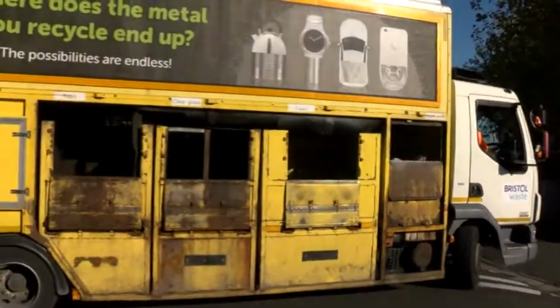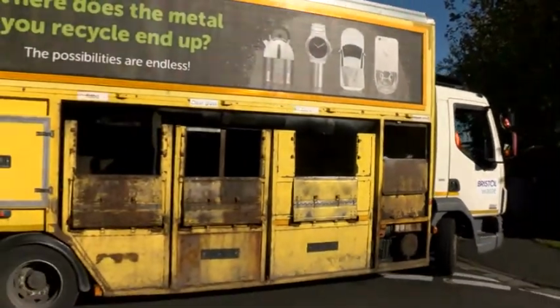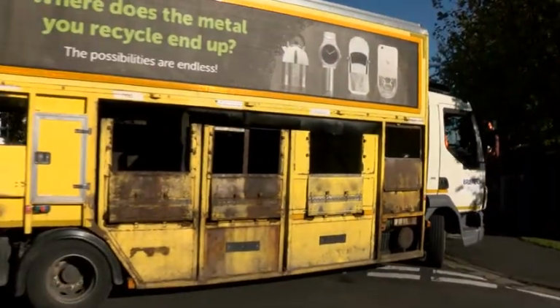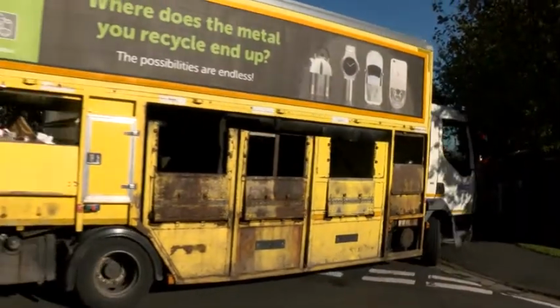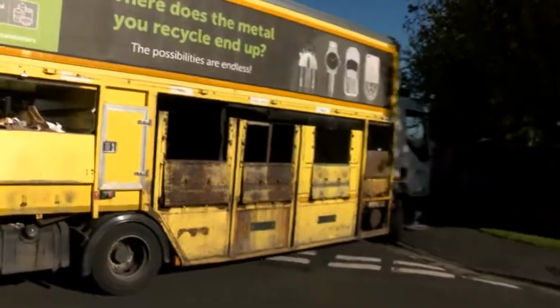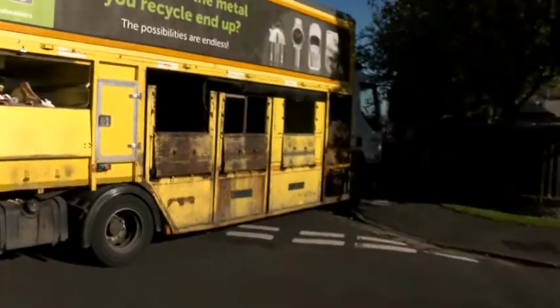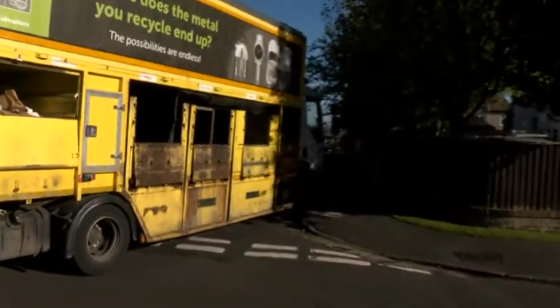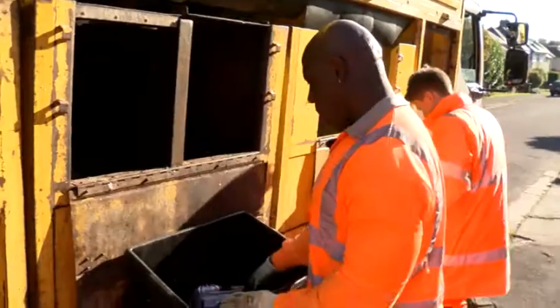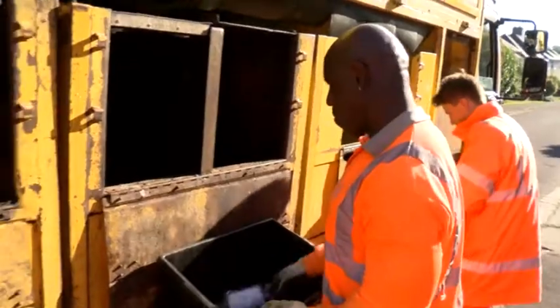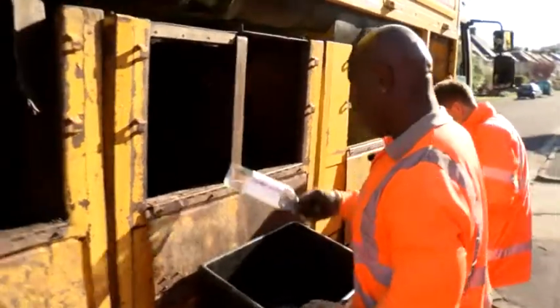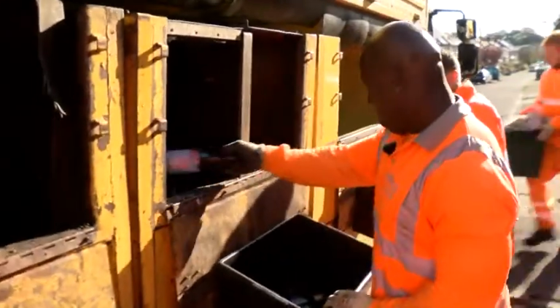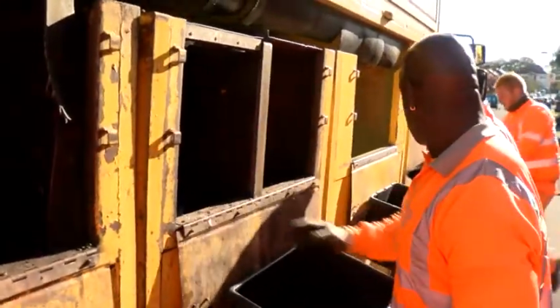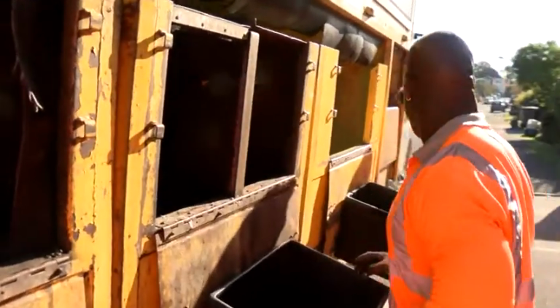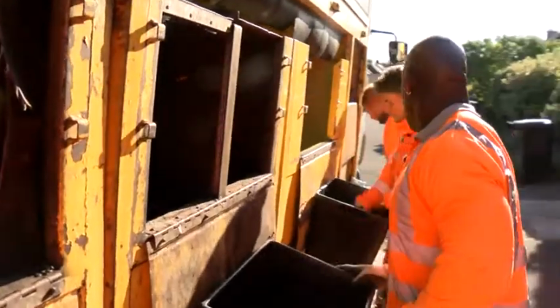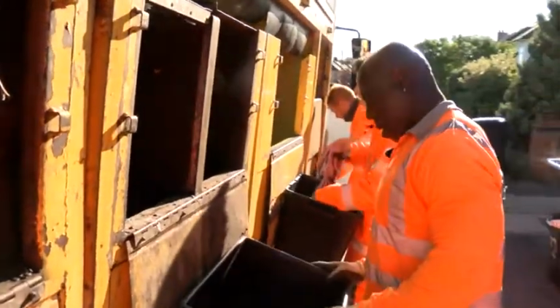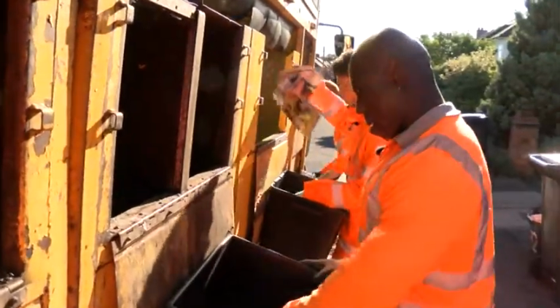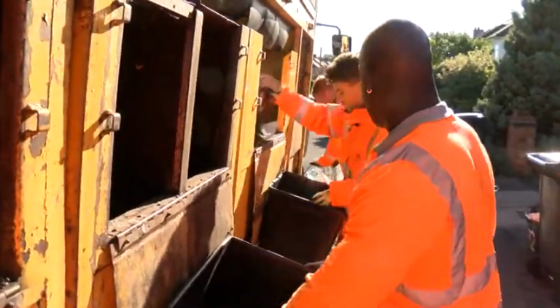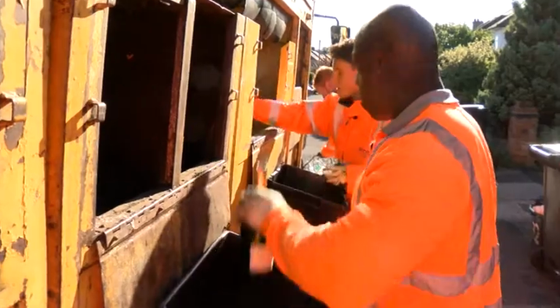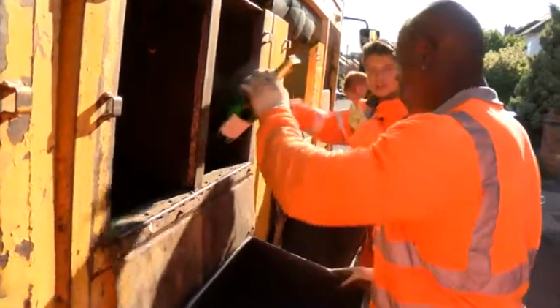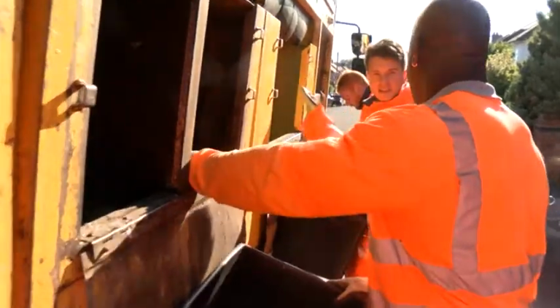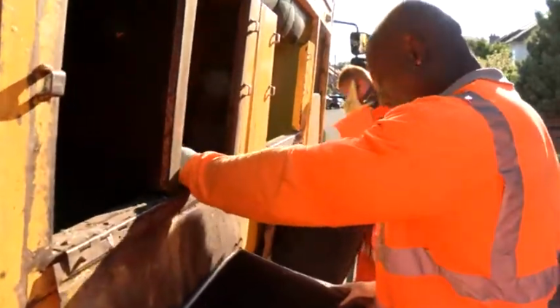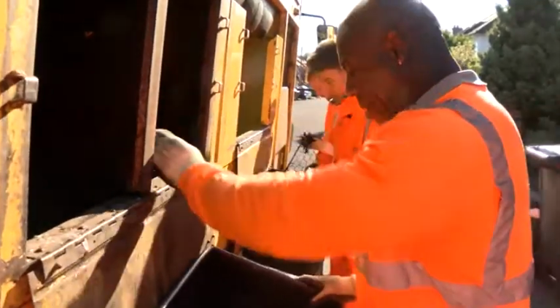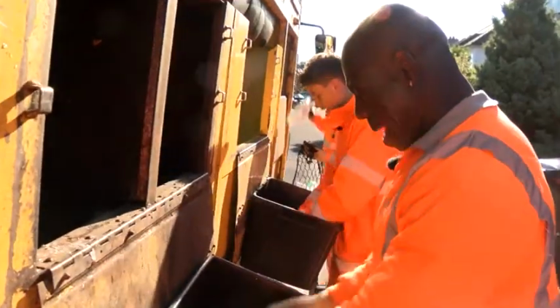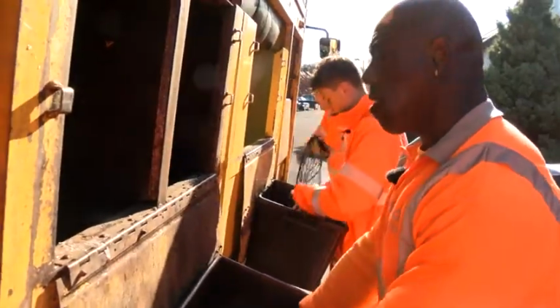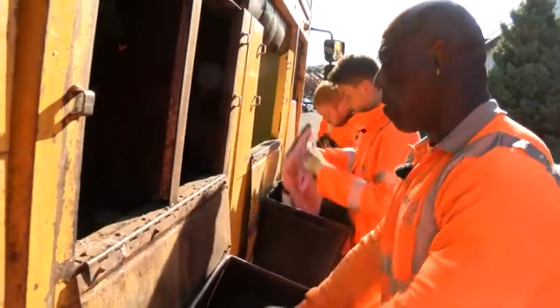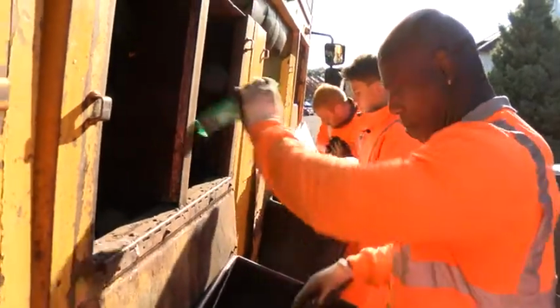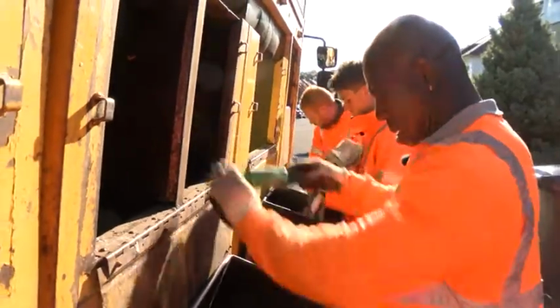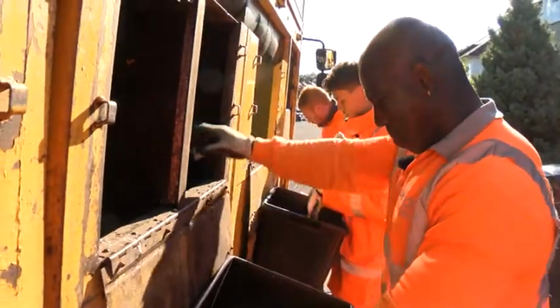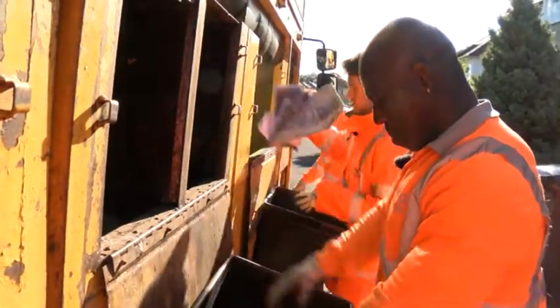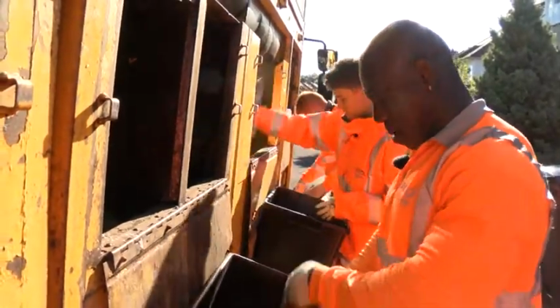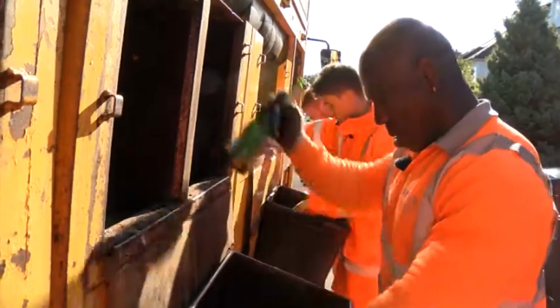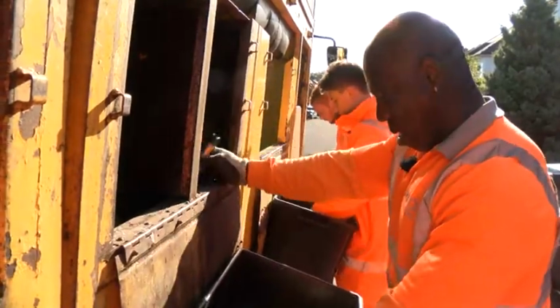Once we've done this, always make sure we put everything back exactly where we got it from, then we continue and I'd have to move the truck down again to keep doing the rest of the recycling. One street down, but many more to go. Stay watching, because in a bit we'll find out how the recyclable material collected by me and Tony could end up in your laptop or your smartphone.